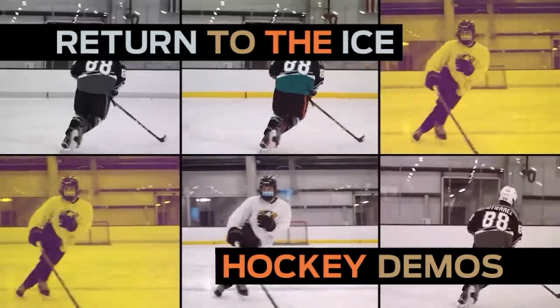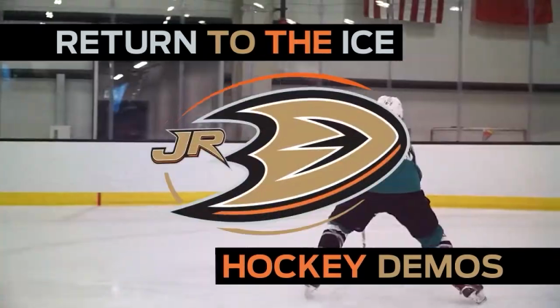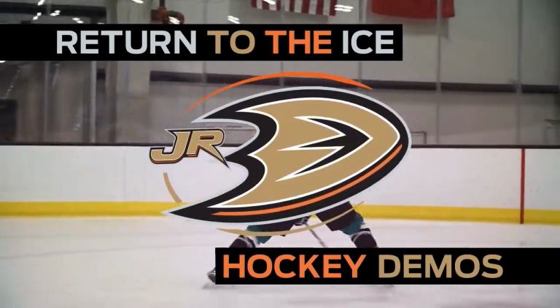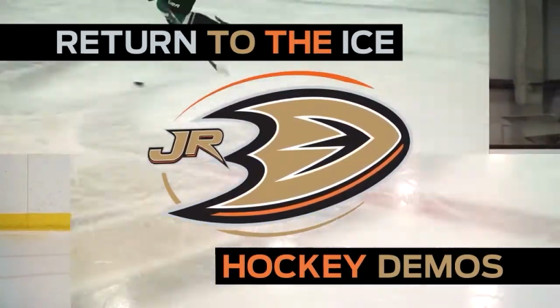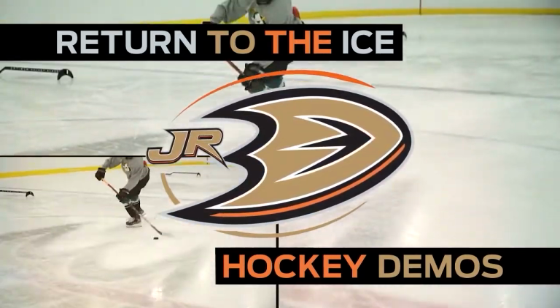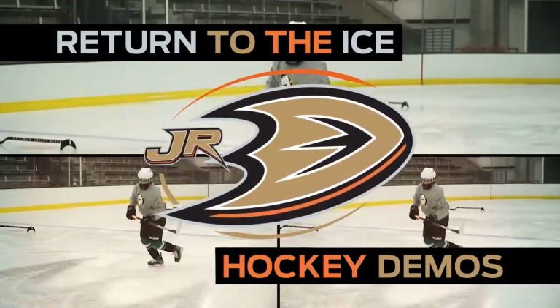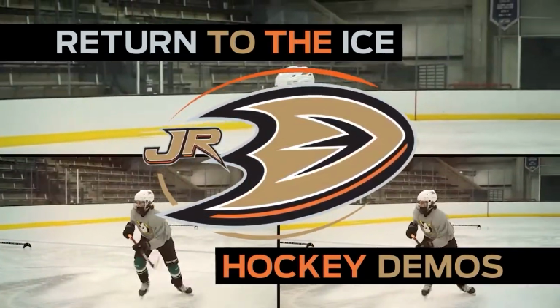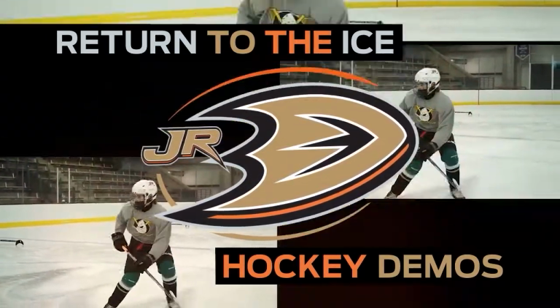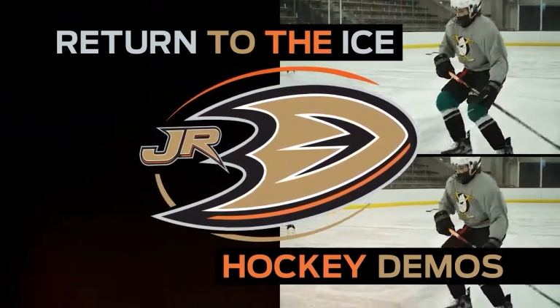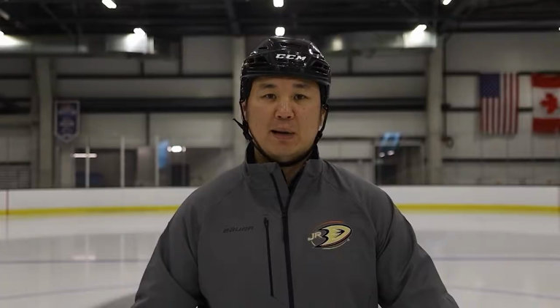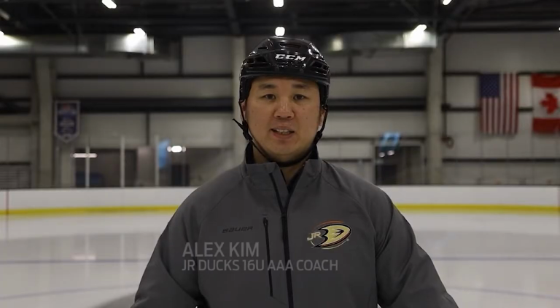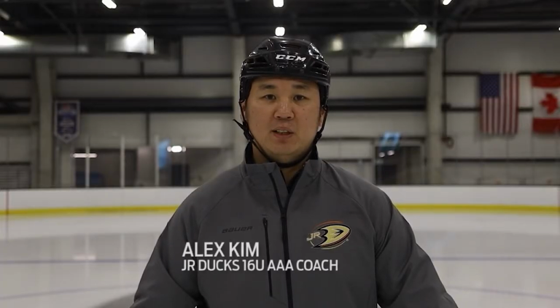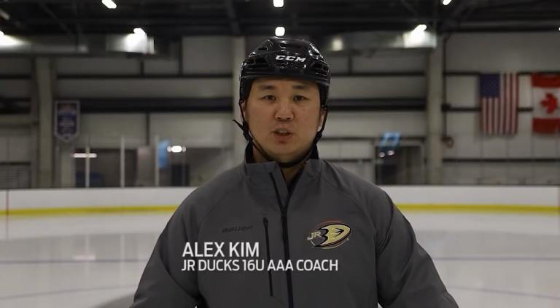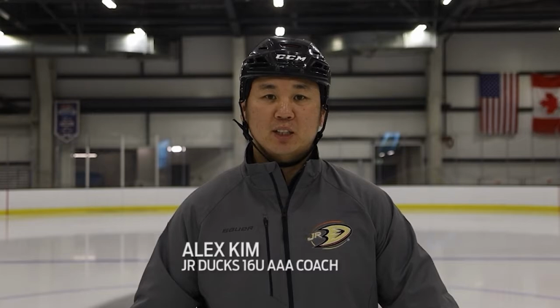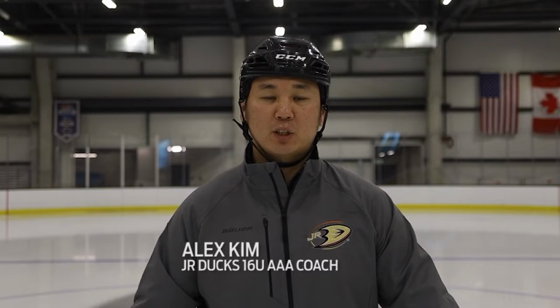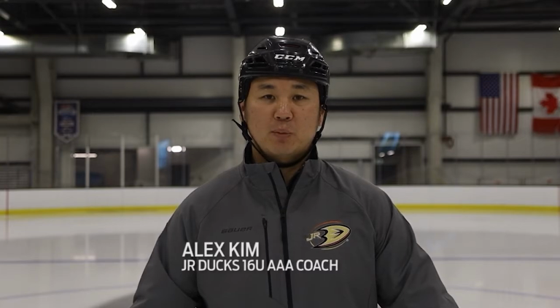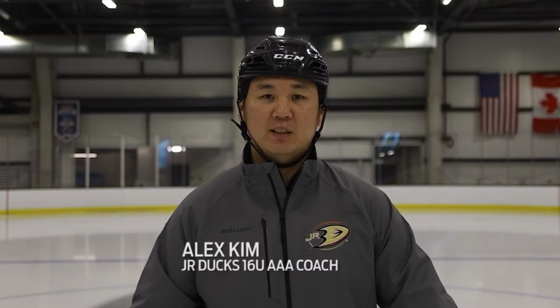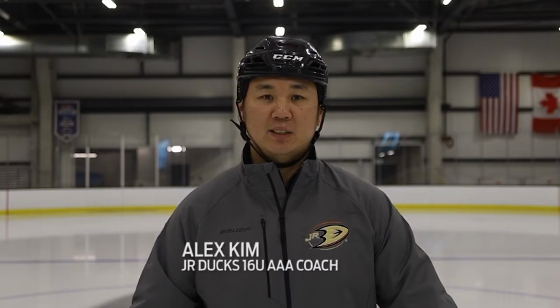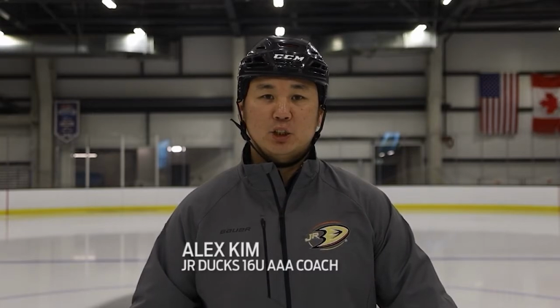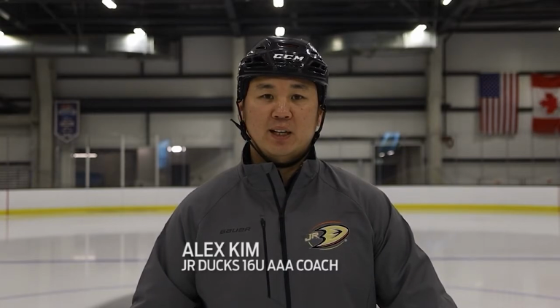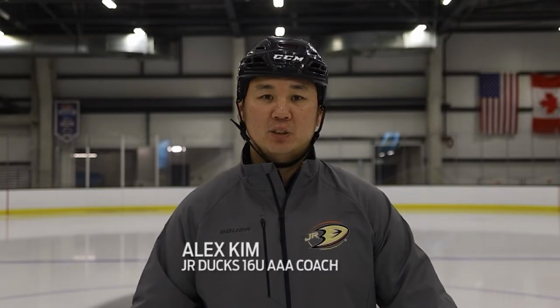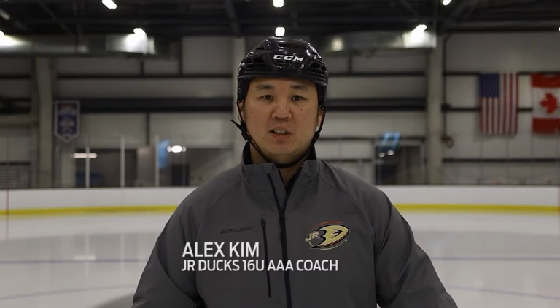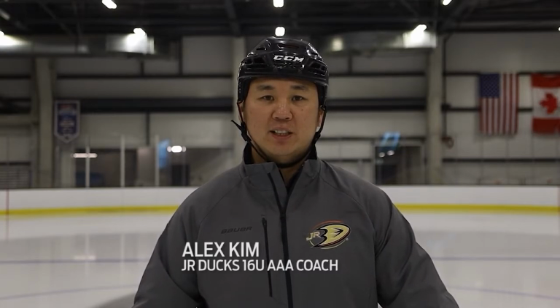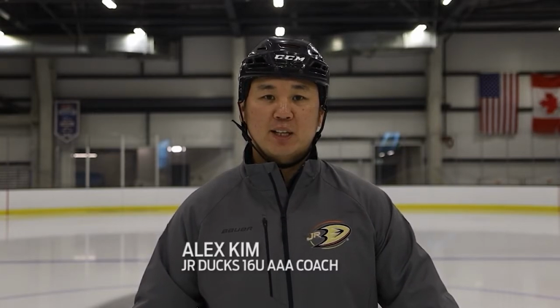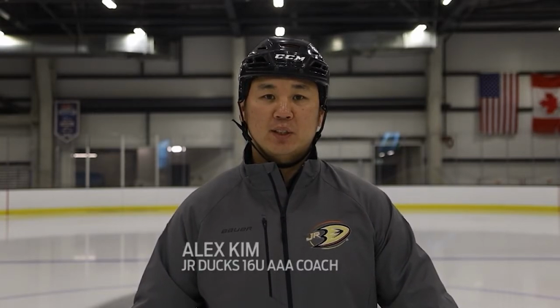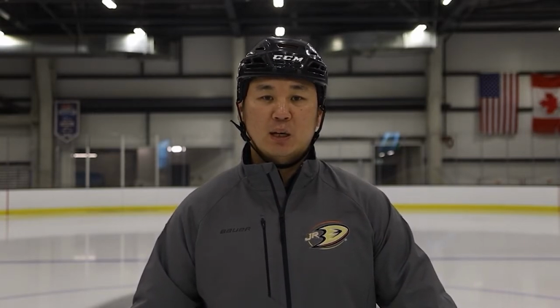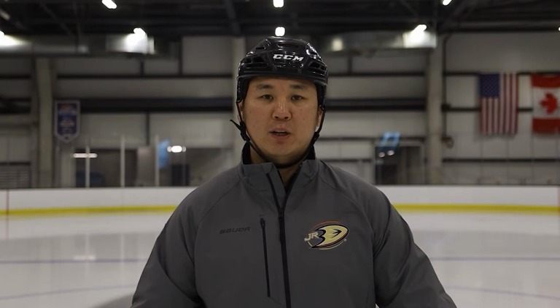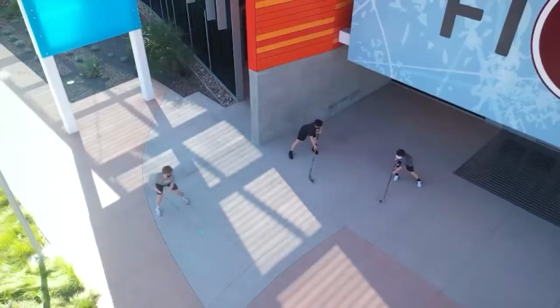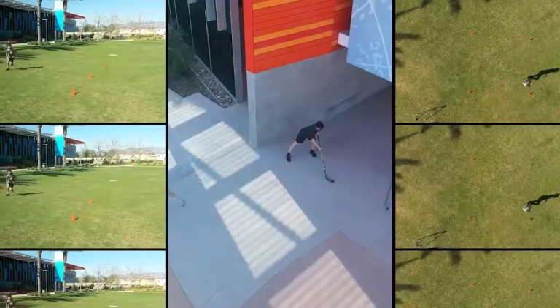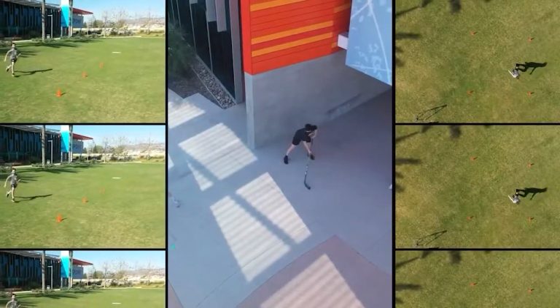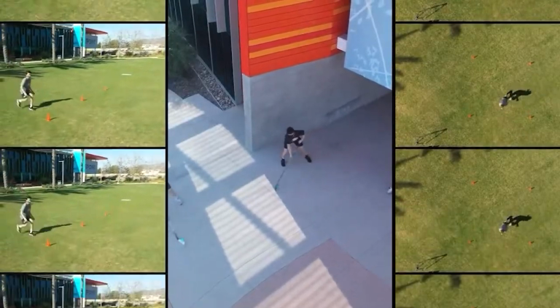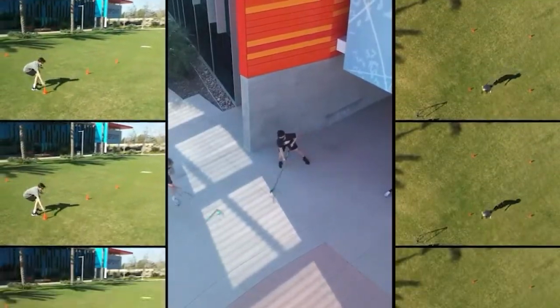Welcome to Return to the Ice, hockey demos featuring our Junior Ducks. I'm Alex Kim, Junior Ducks Director of Player Personnel and 16th AAA Head Coach. Let's jump right into drills — they'll help our young players sharpen their skills on the ice.